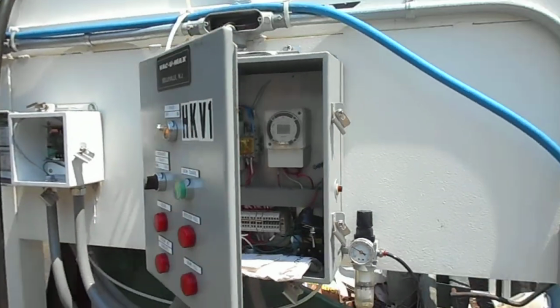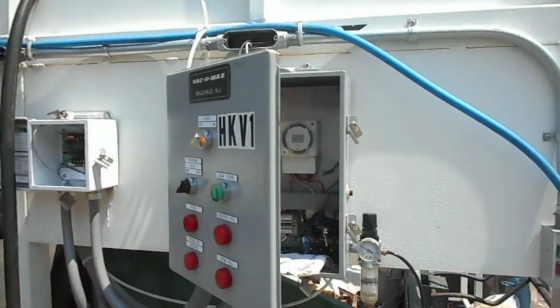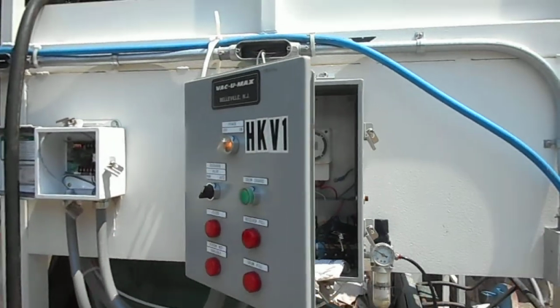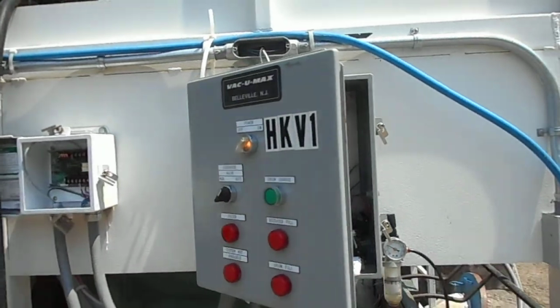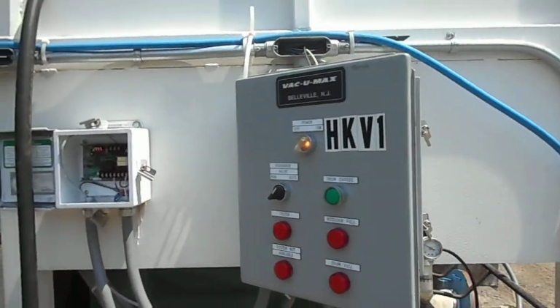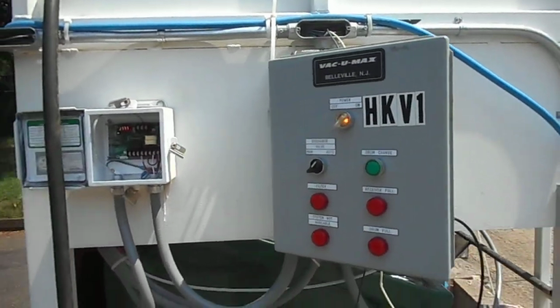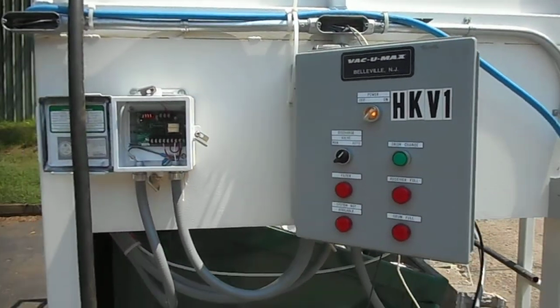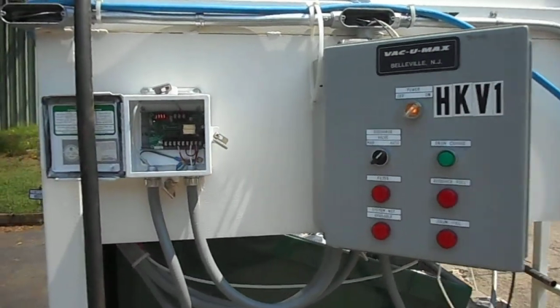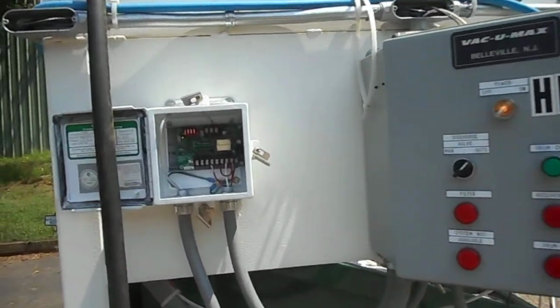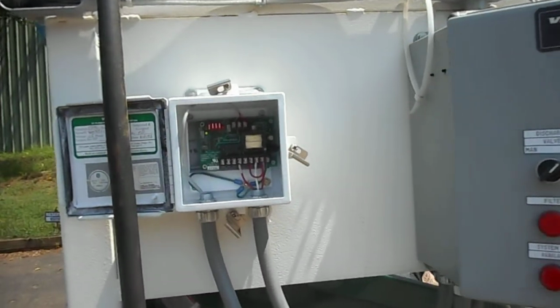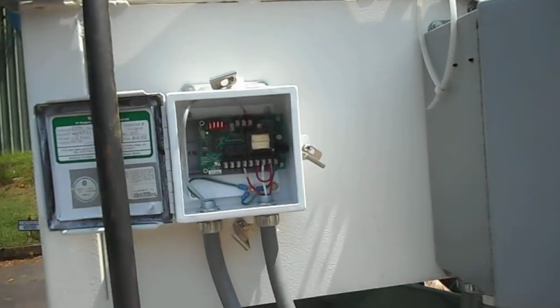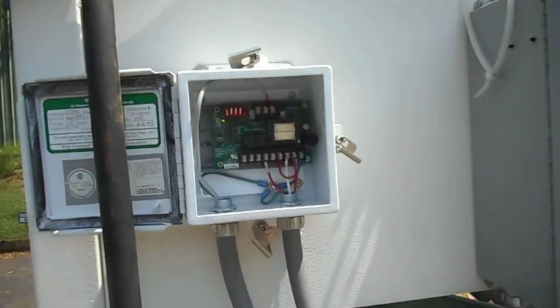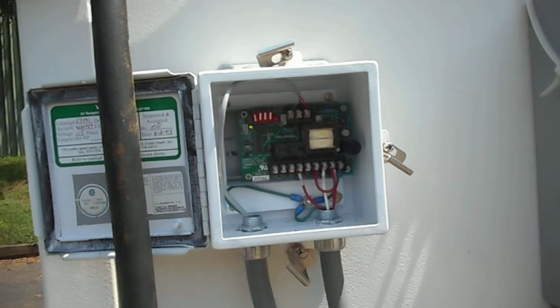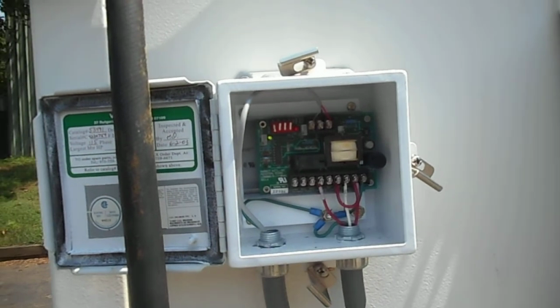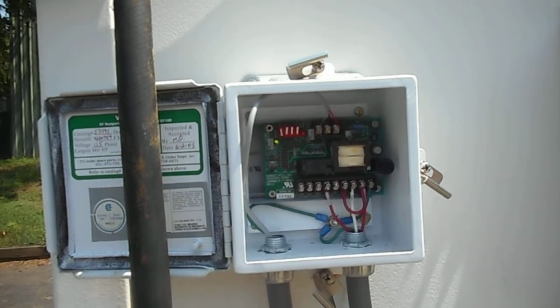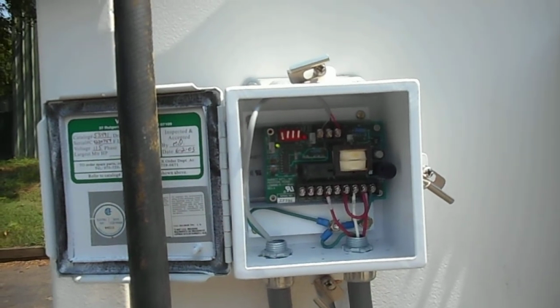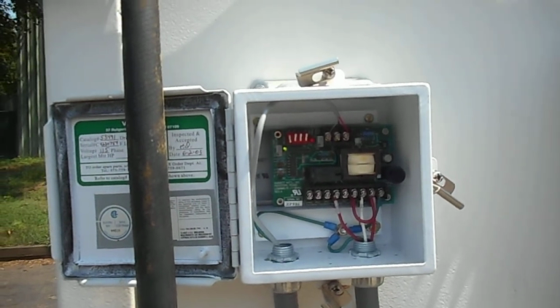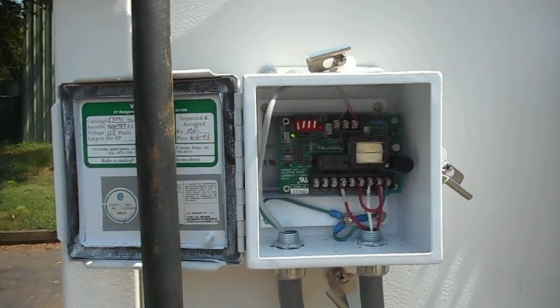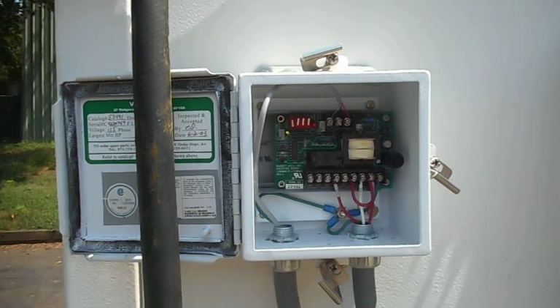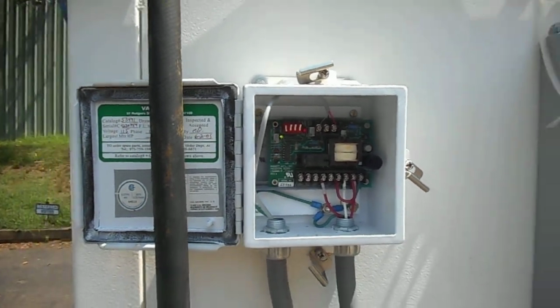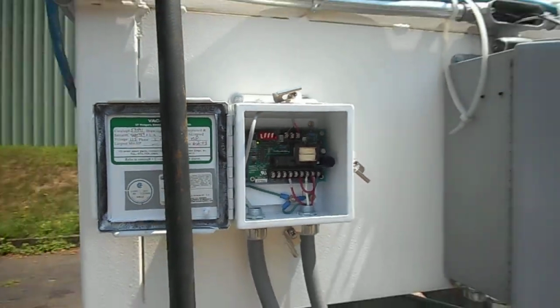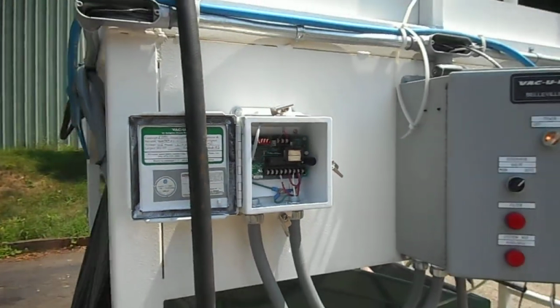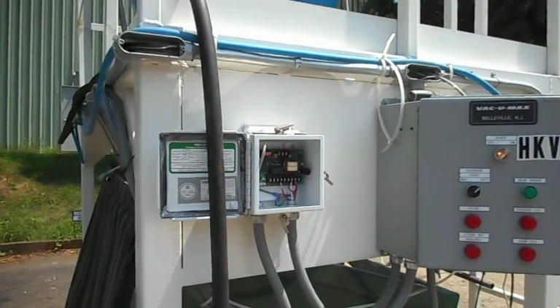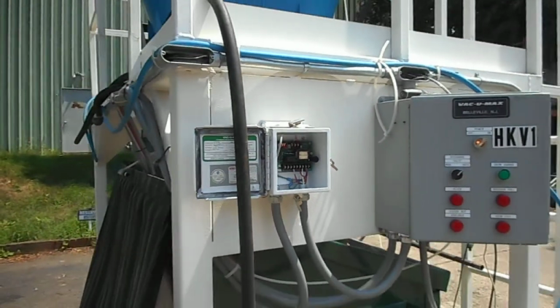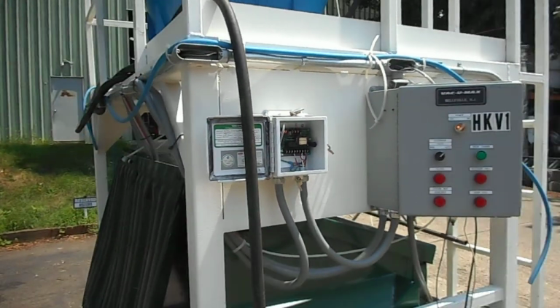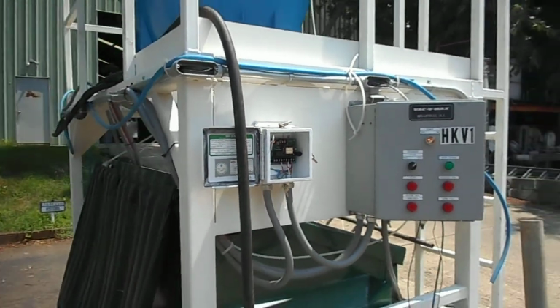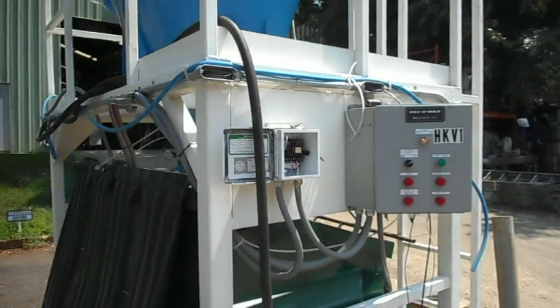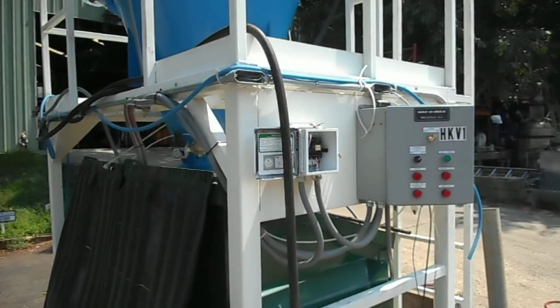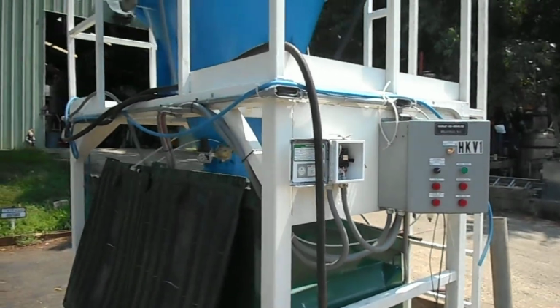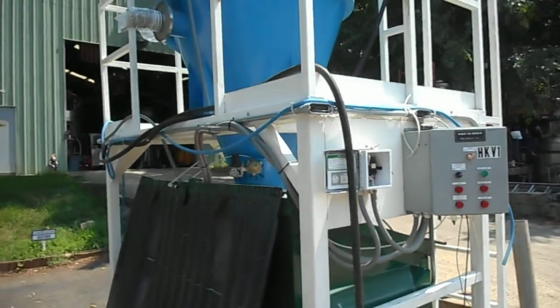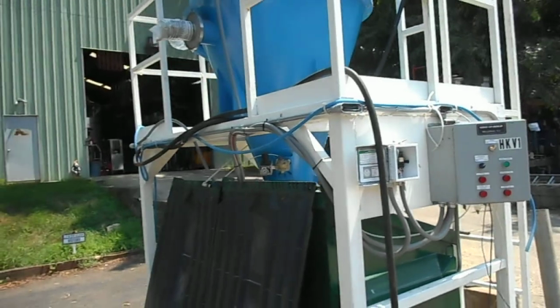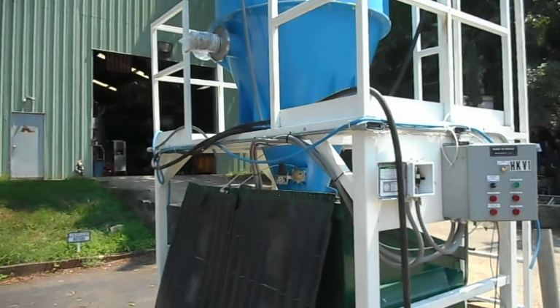The timing control seems to be pulsing — here's the timer right here, by Vacuum Max. It's pulsing compressed air at a source of about 100 pounds.